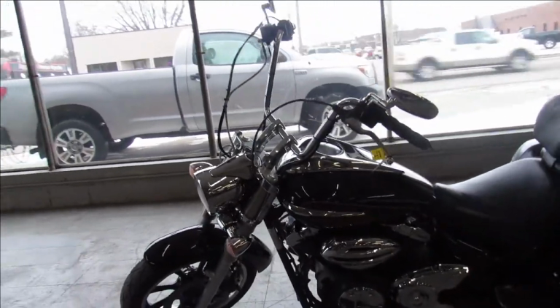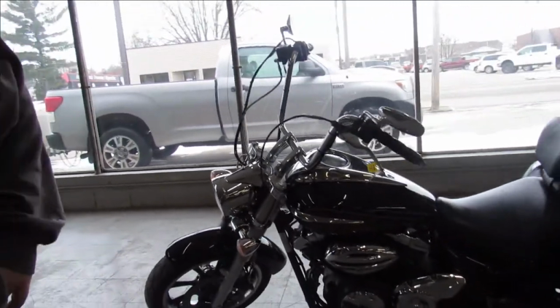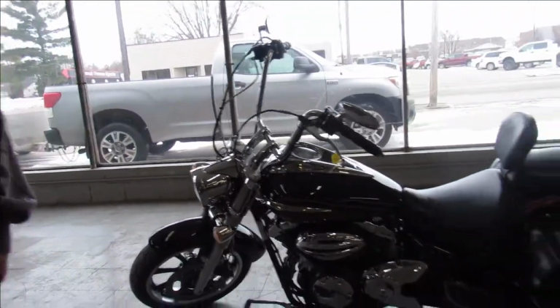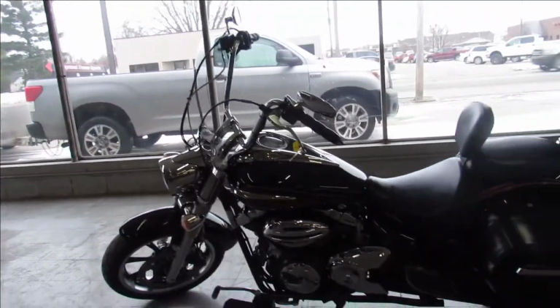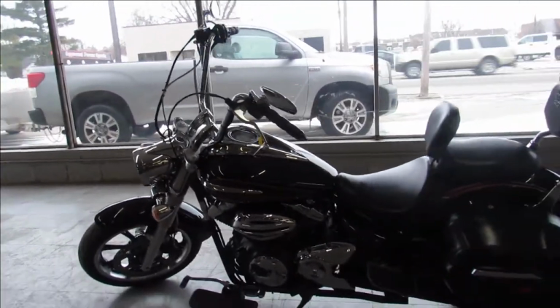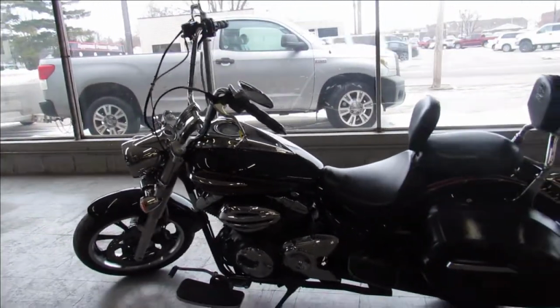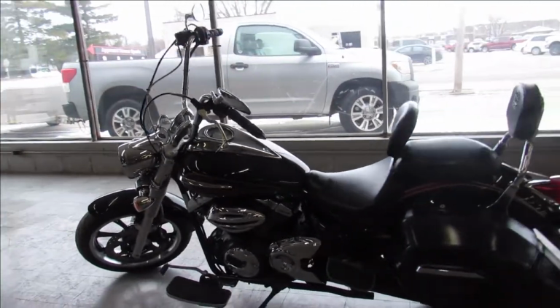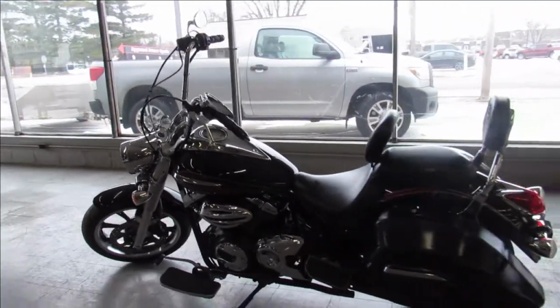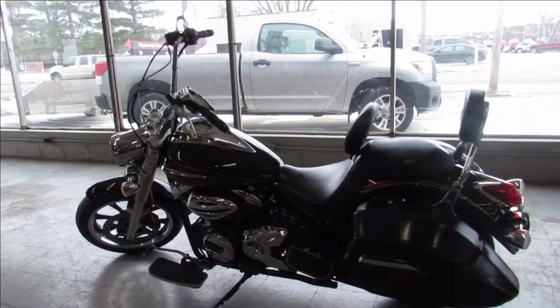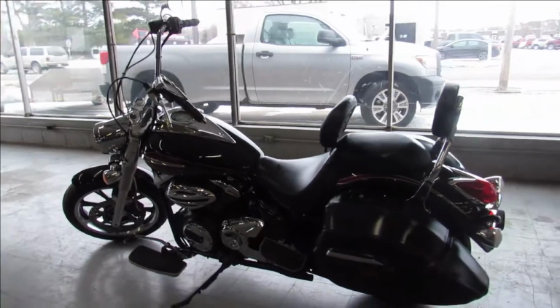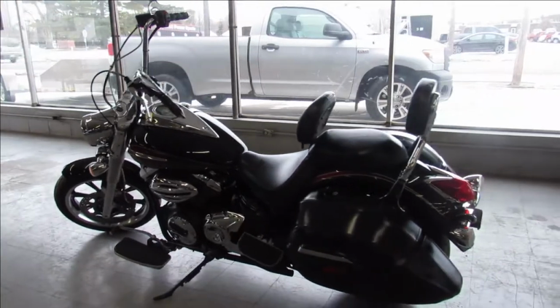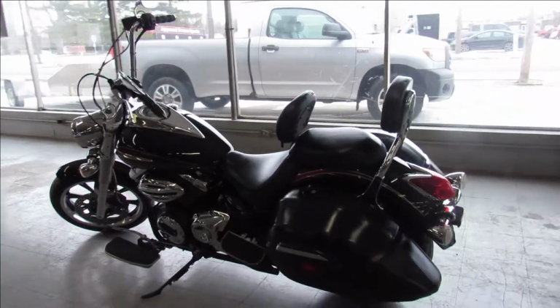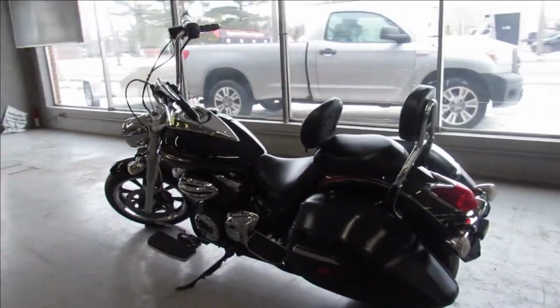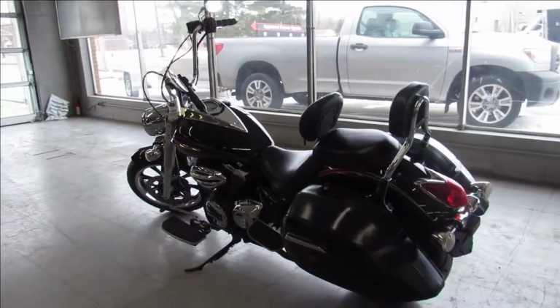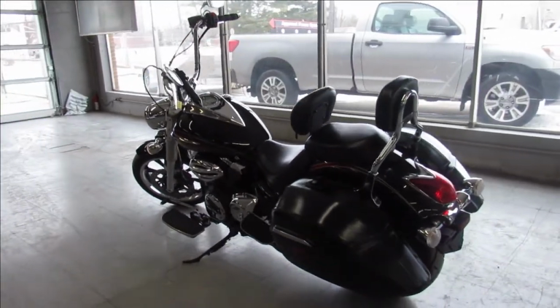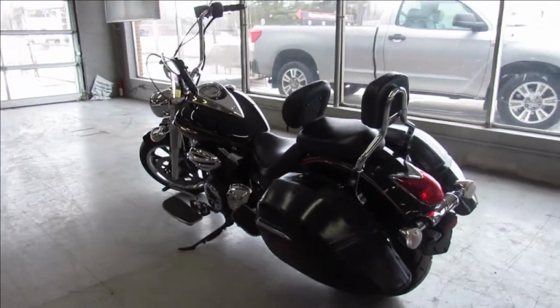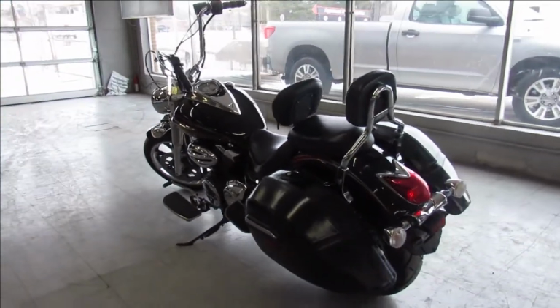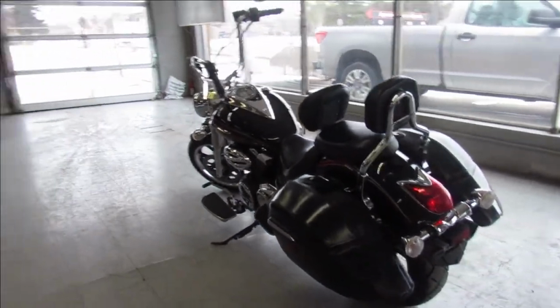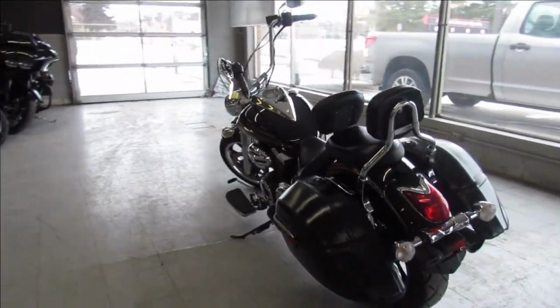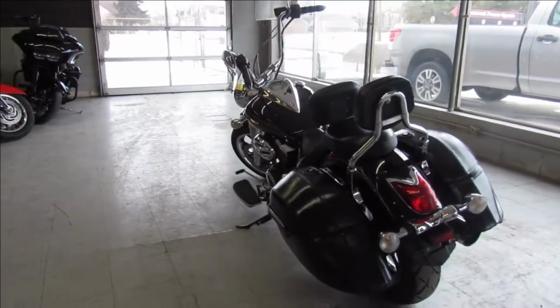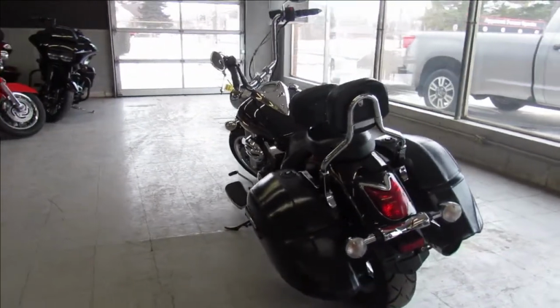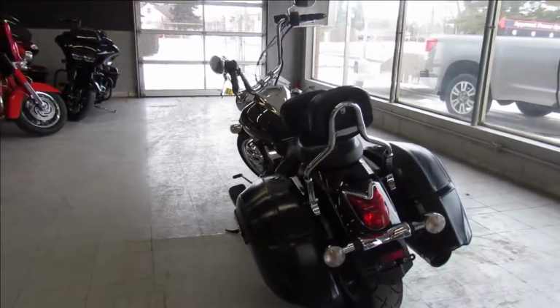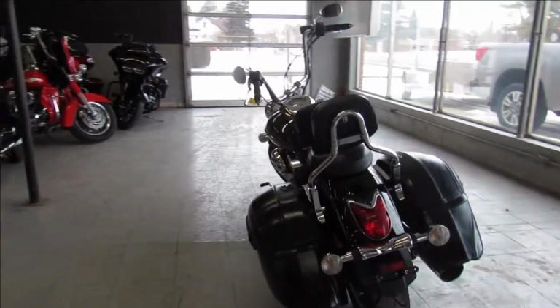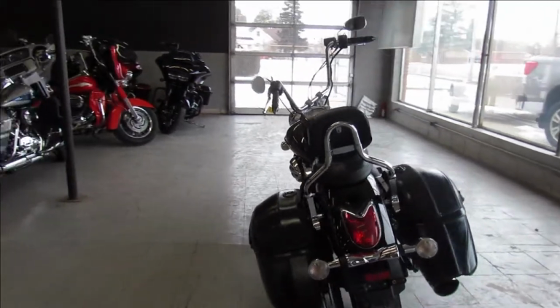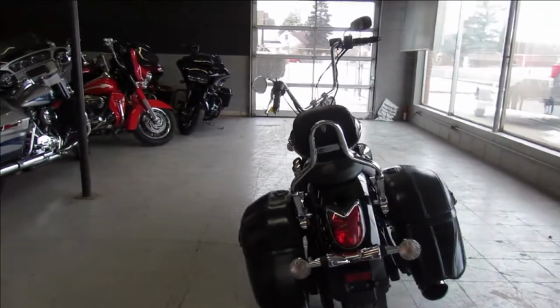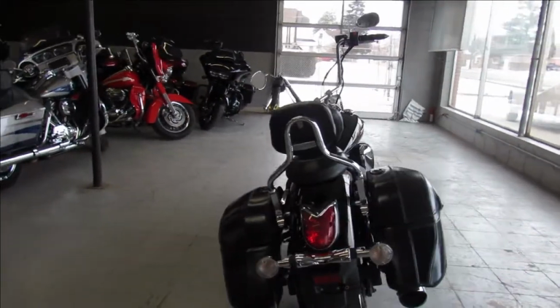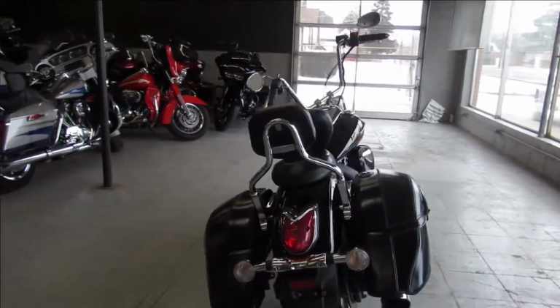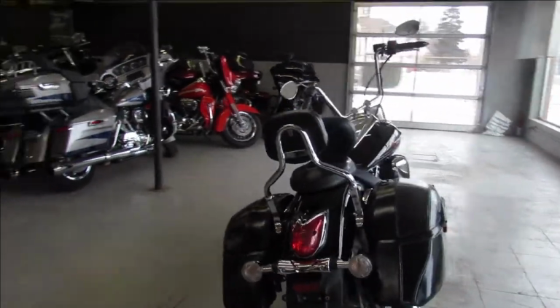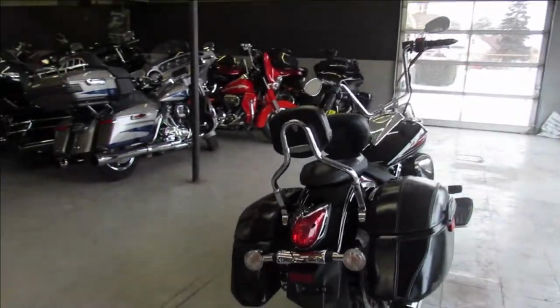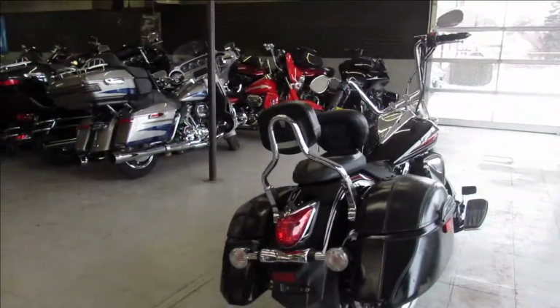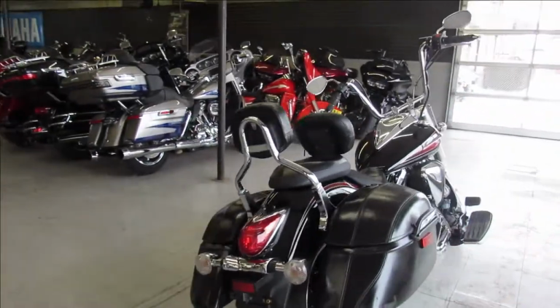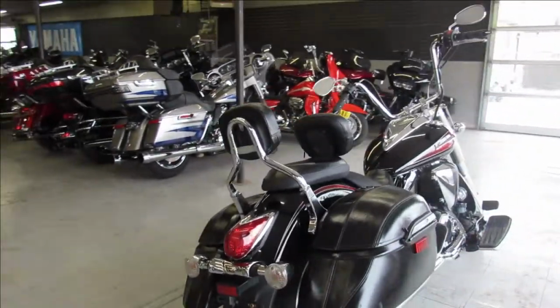Just serviced at a factory authorized Yamaha dealership, inspected, certified and ready for the road. You guys can own it, only $59.99, give us a call, we'll get it done, it's 810-648-9500.